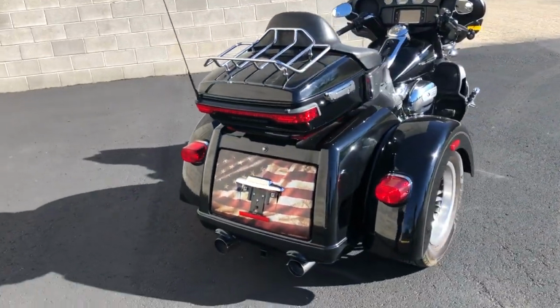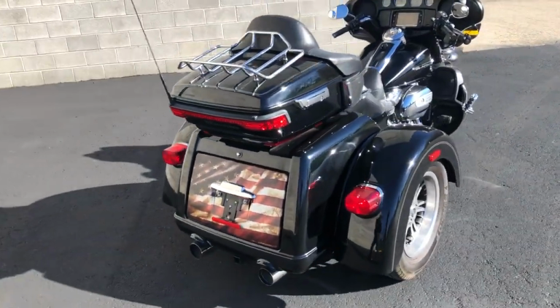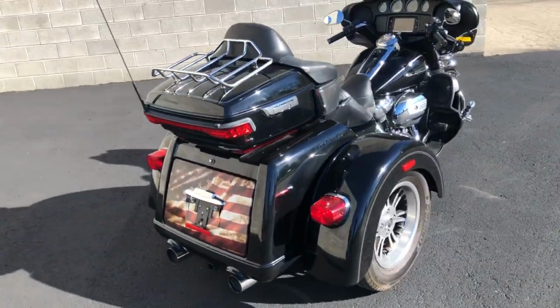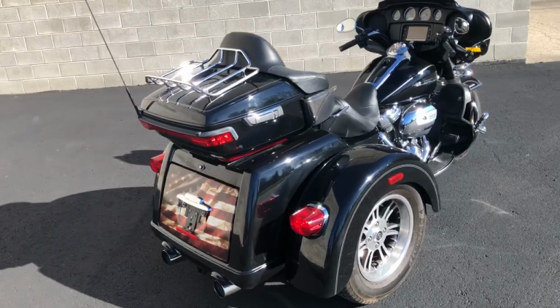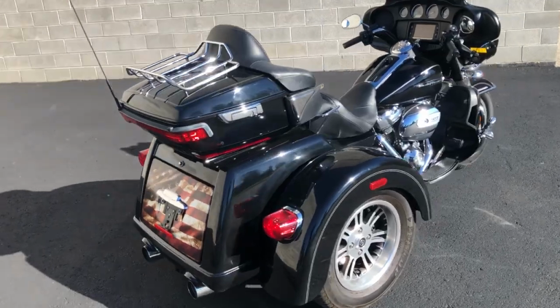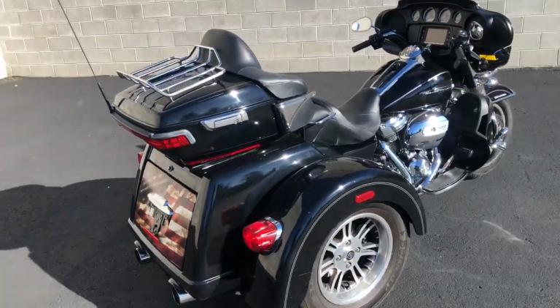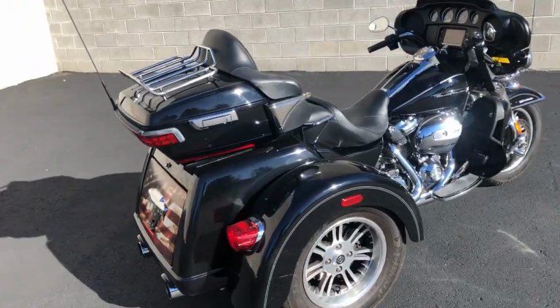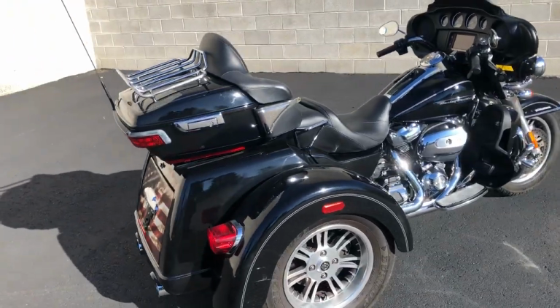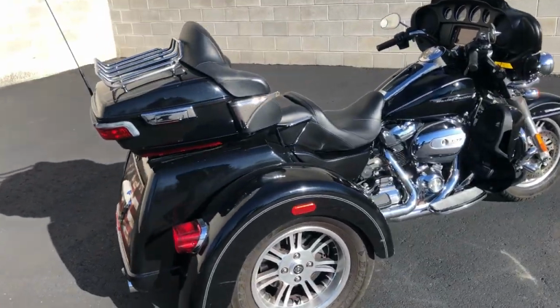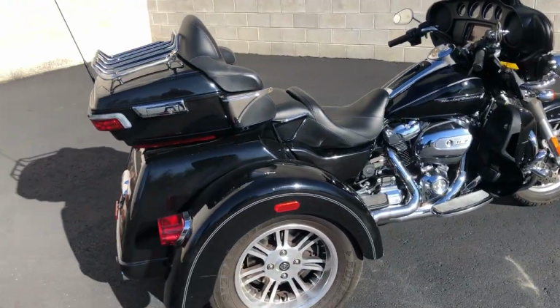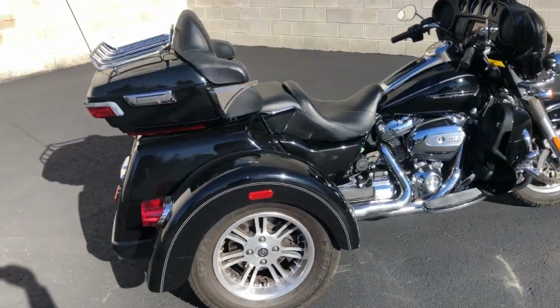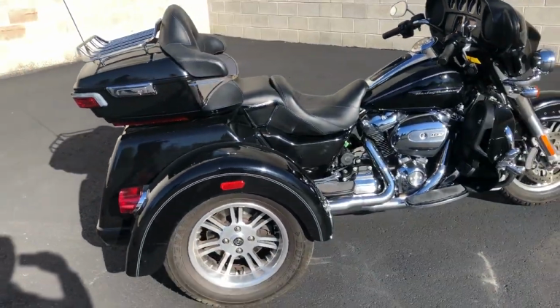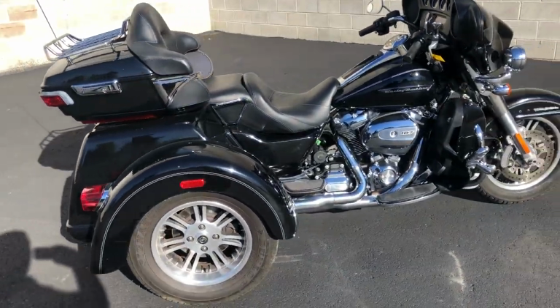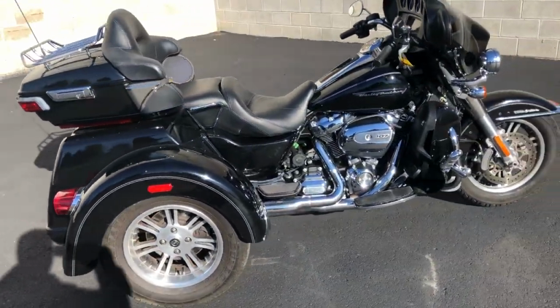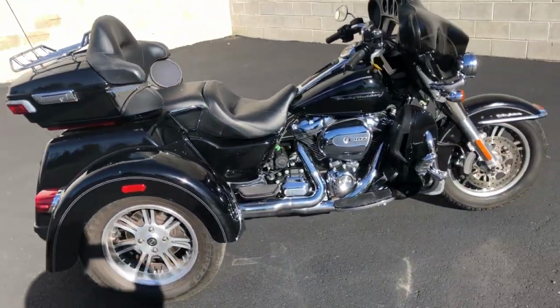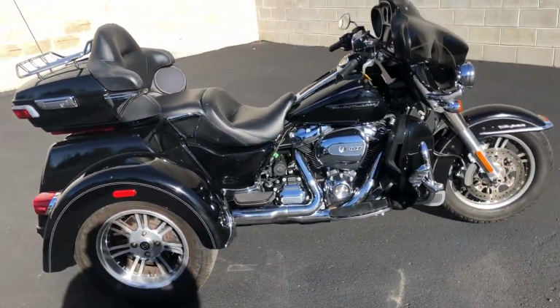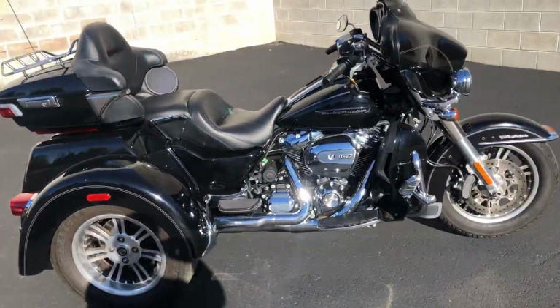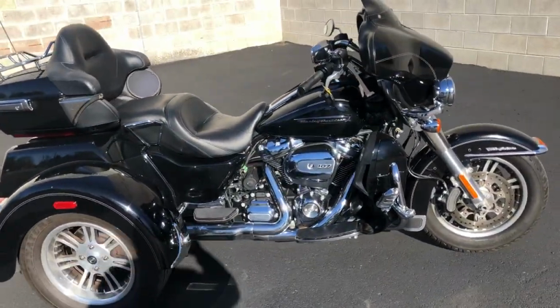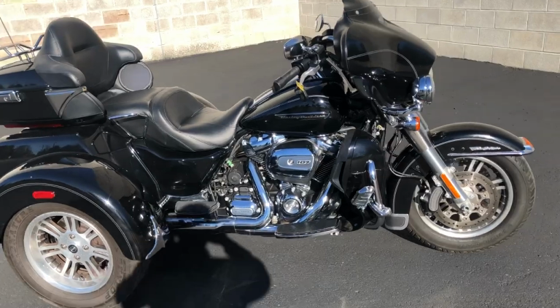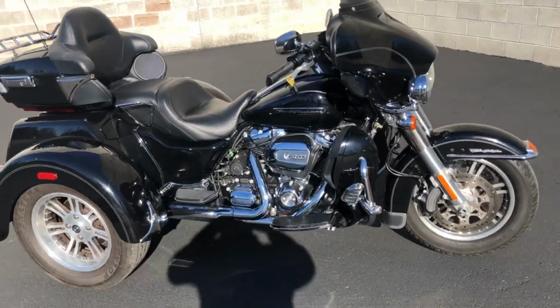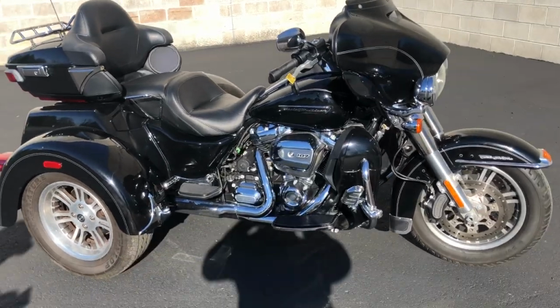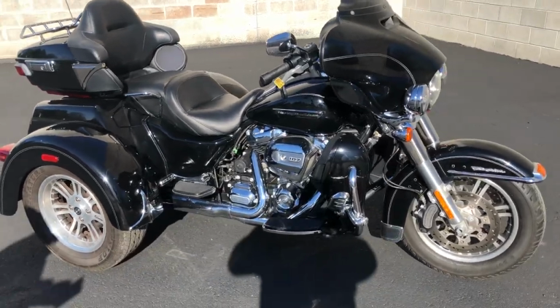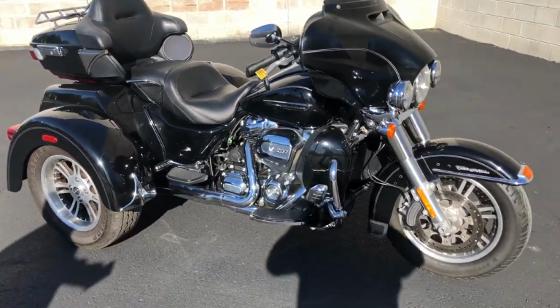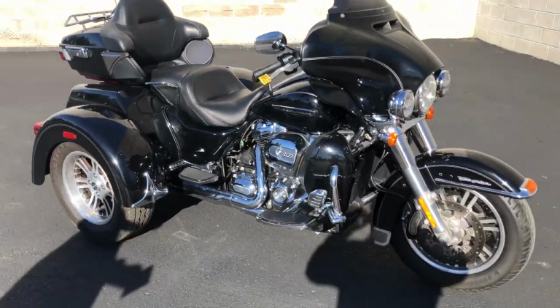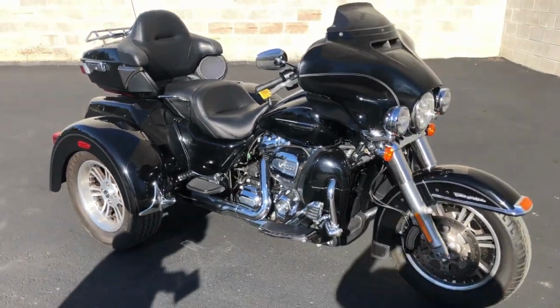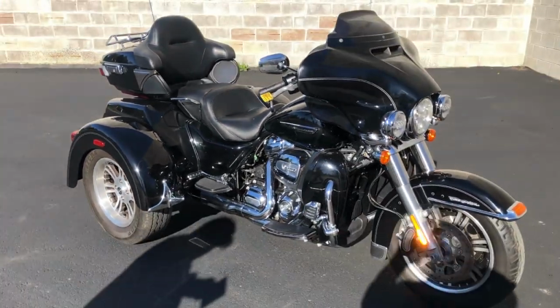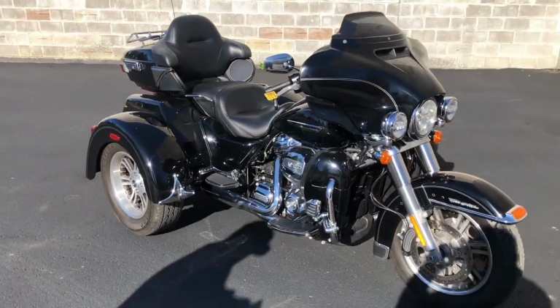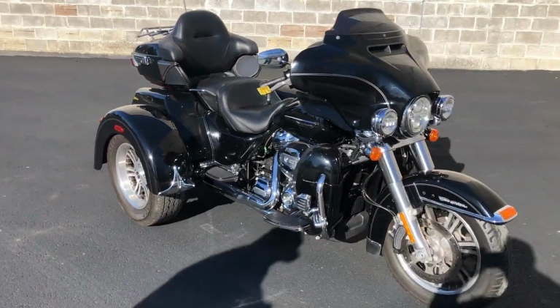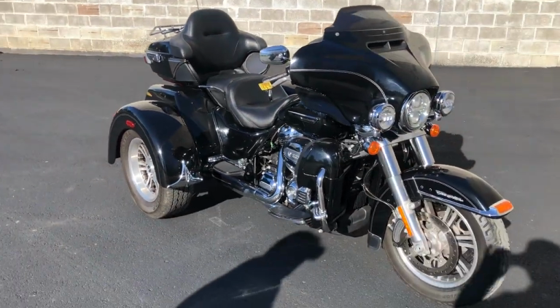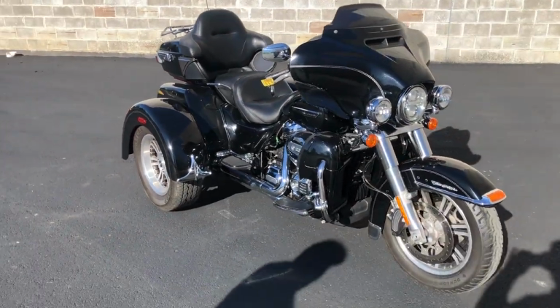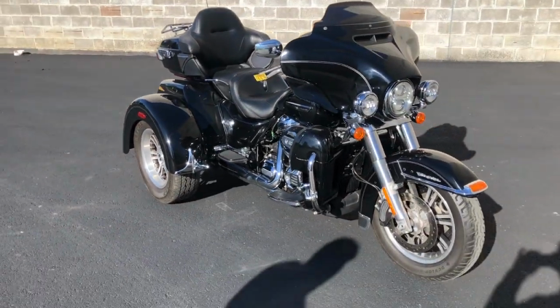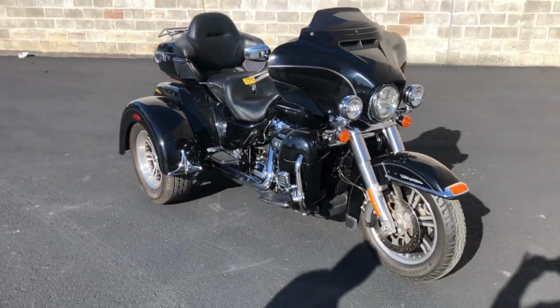This bike was just serviced at the dealership — all fluids changed, everything works. Ride worry-free. Great clean, low mileage trike, certified and warranty available.